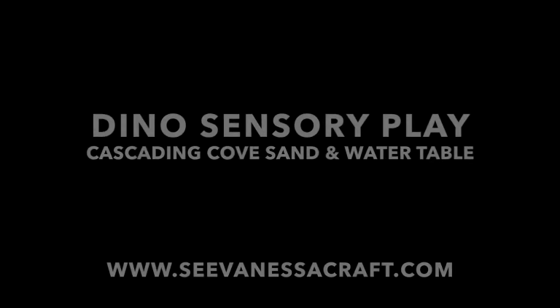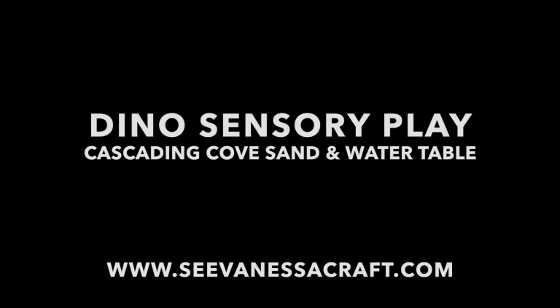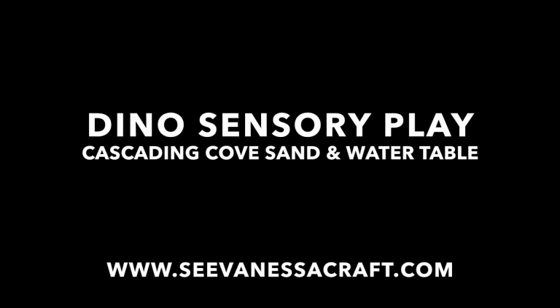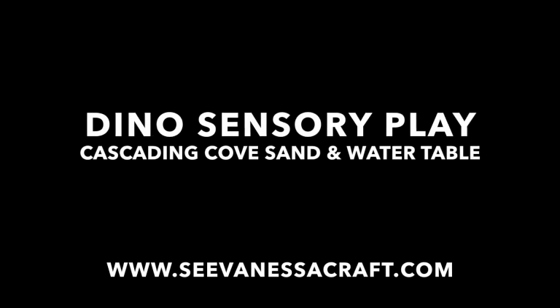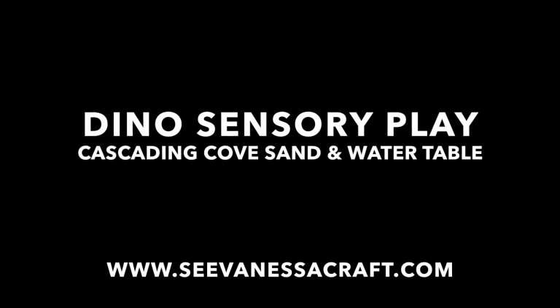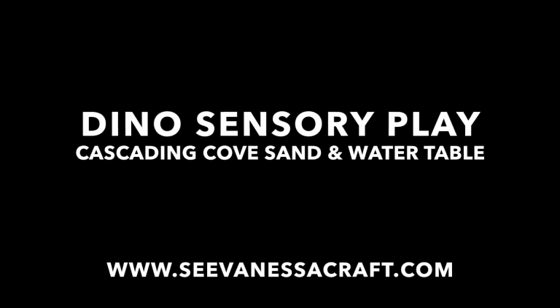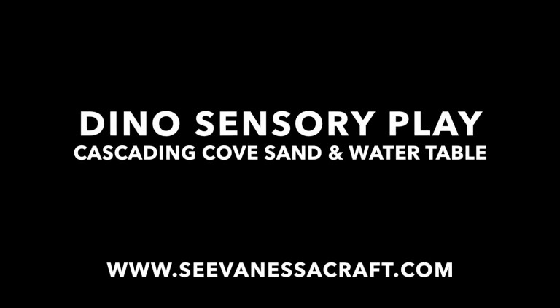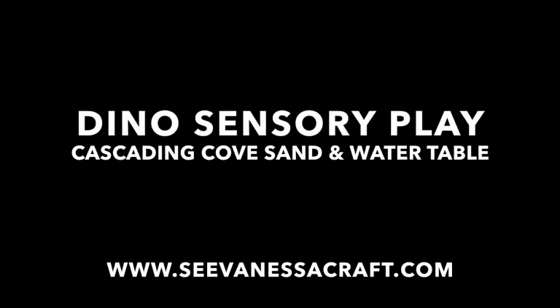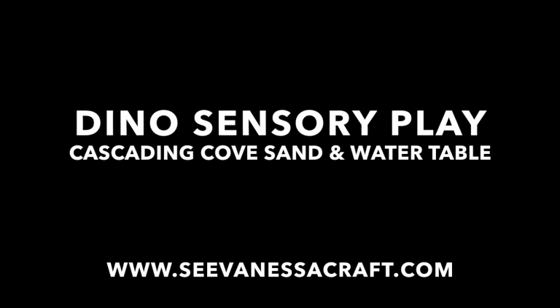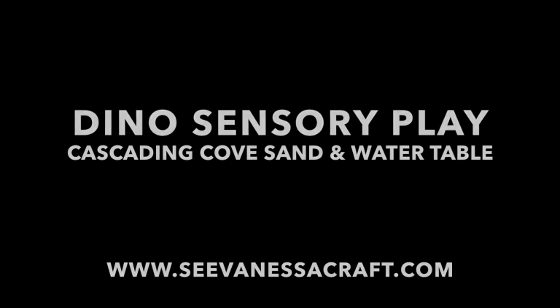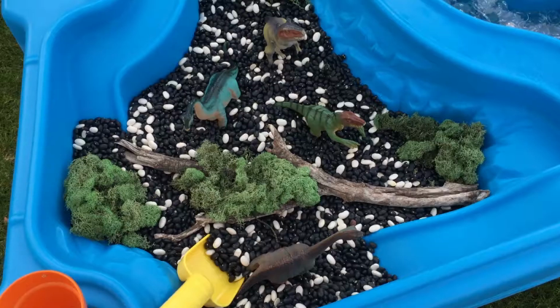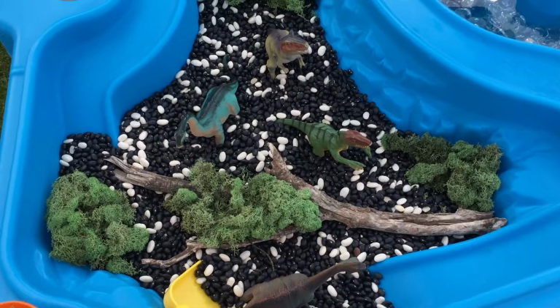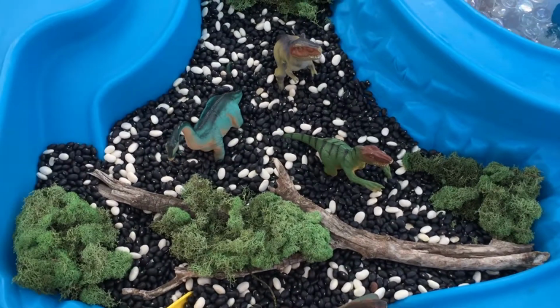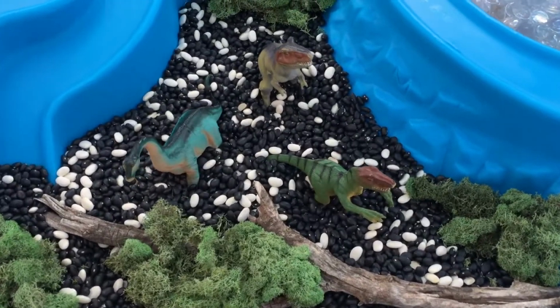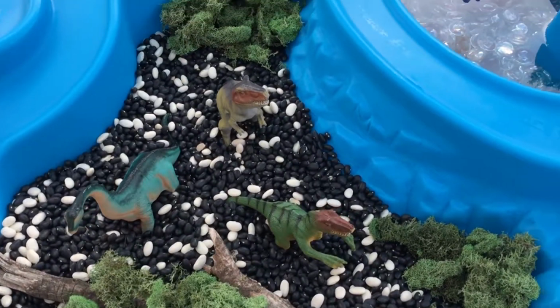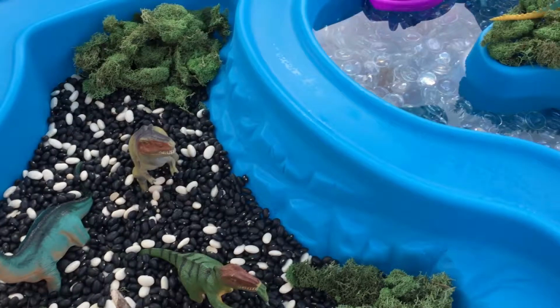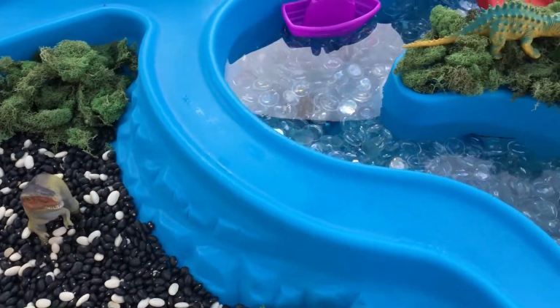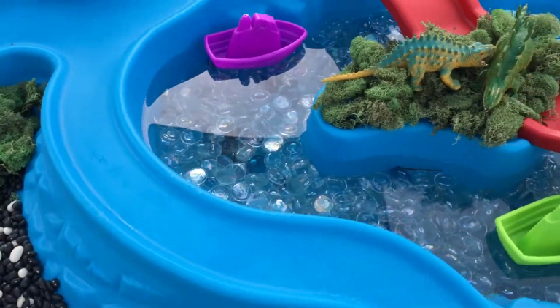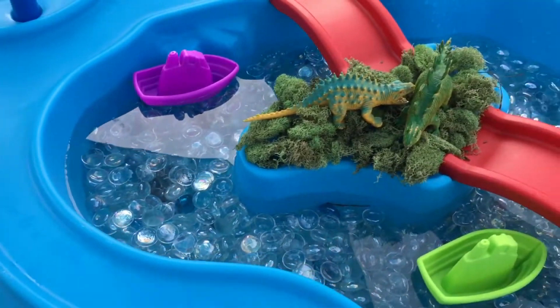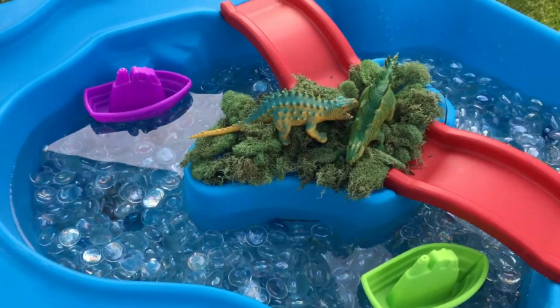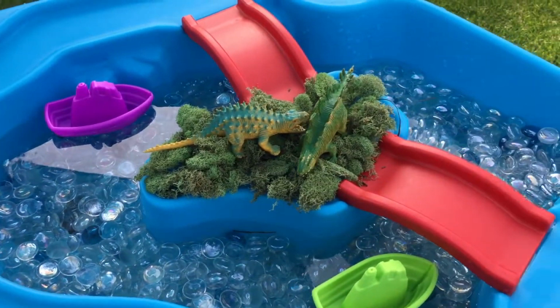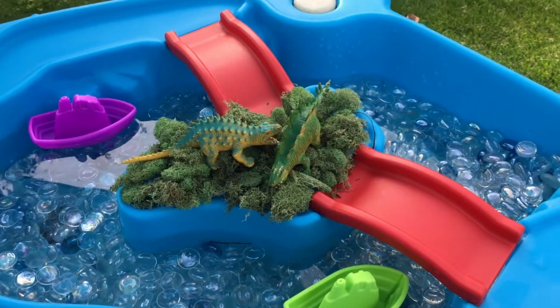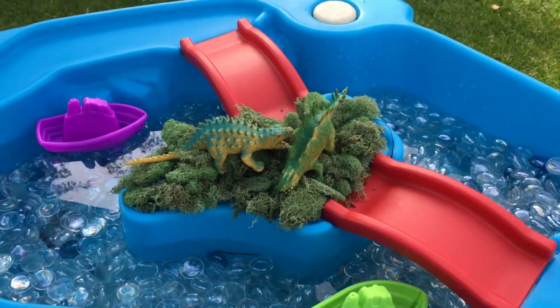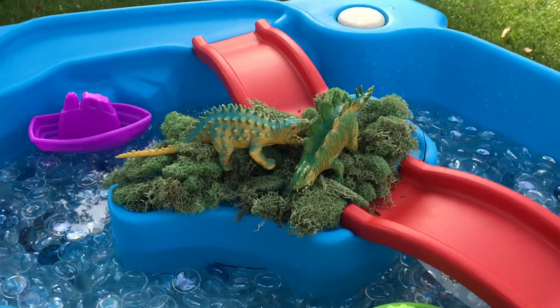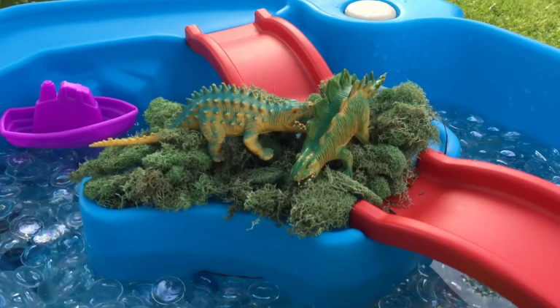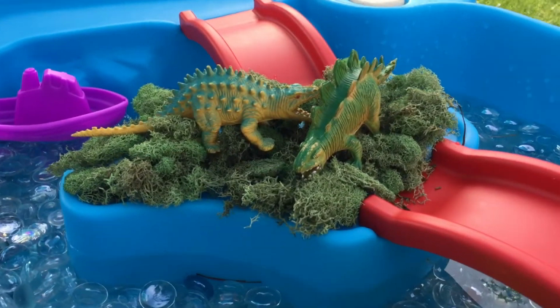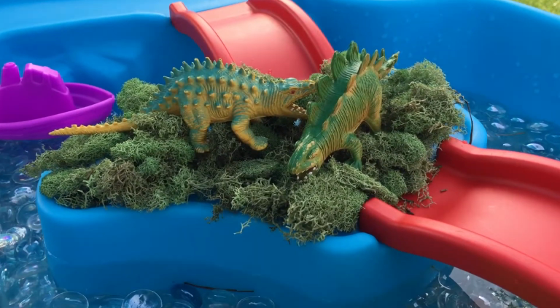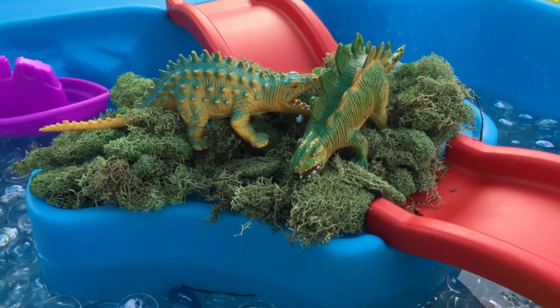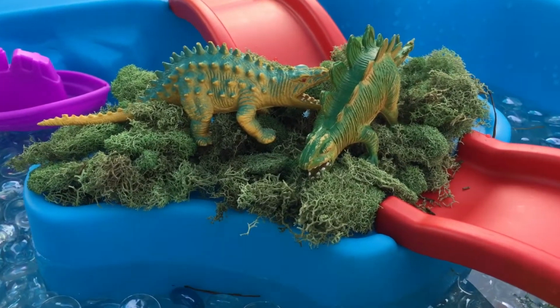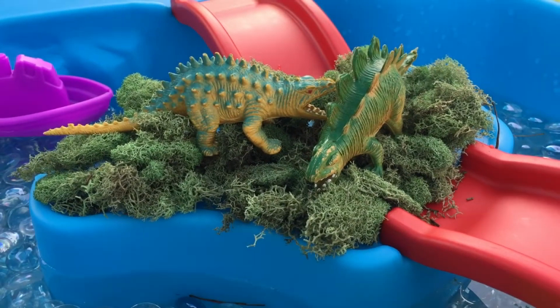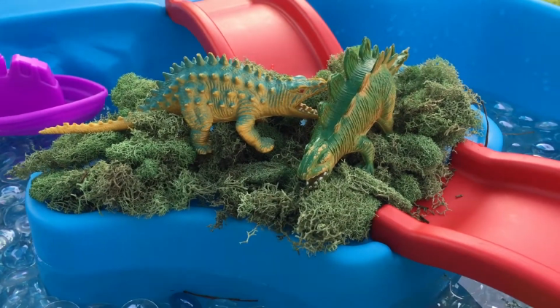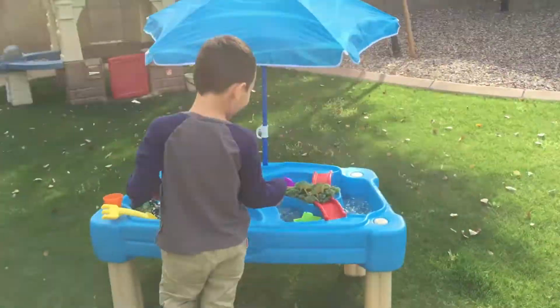Hey guys, this is Vanessa from cvanessacrack.com. Step 2 recently sent us their new Cascading Cove Sand and Water Table and we turned it into a Dino Land sensory bin.